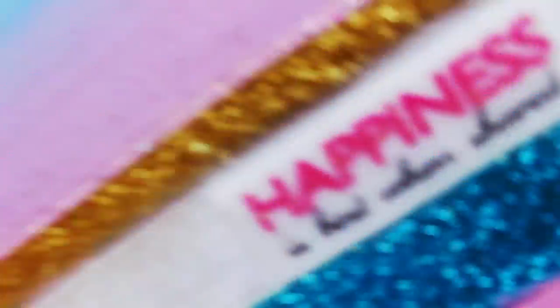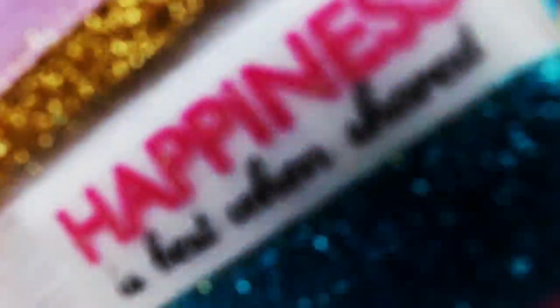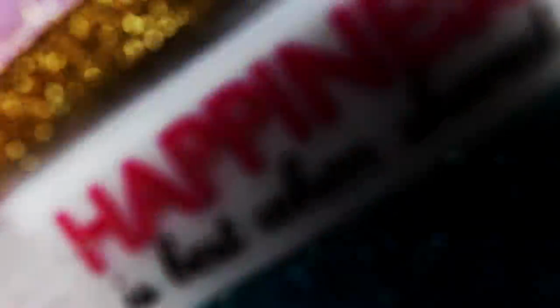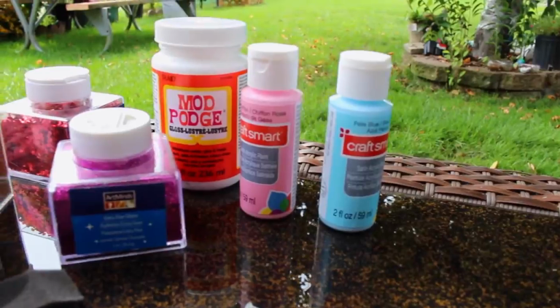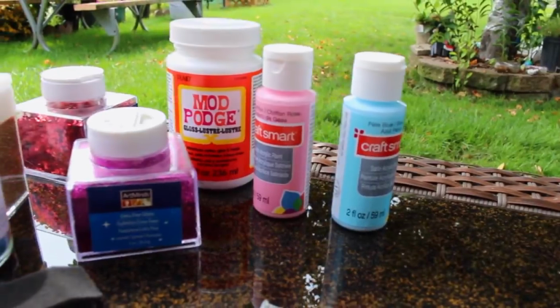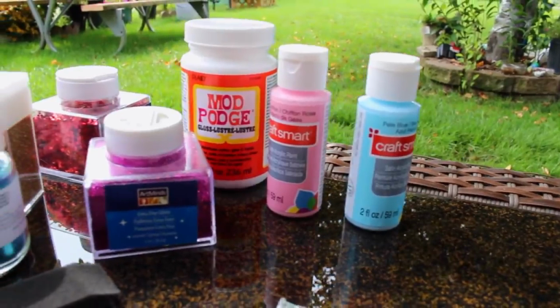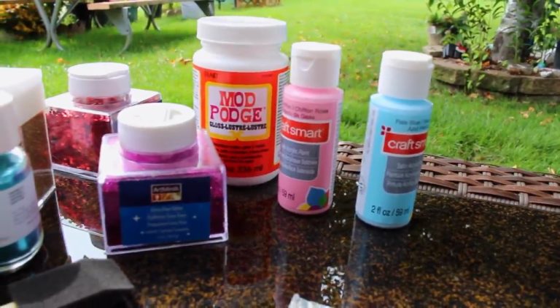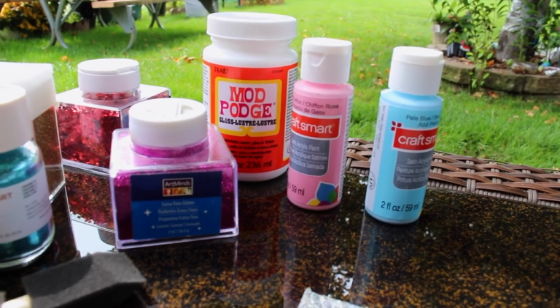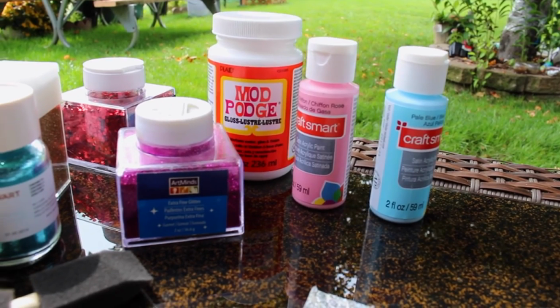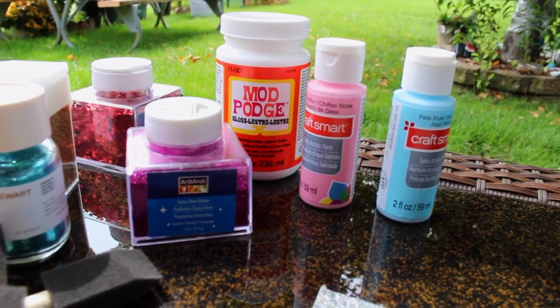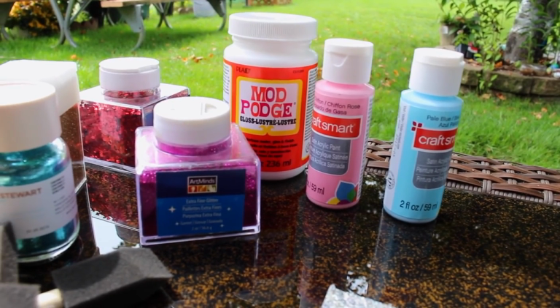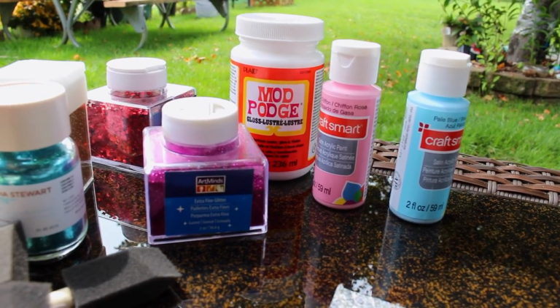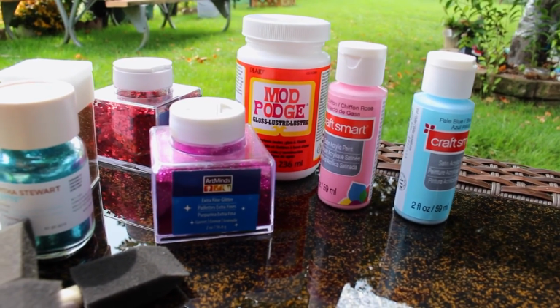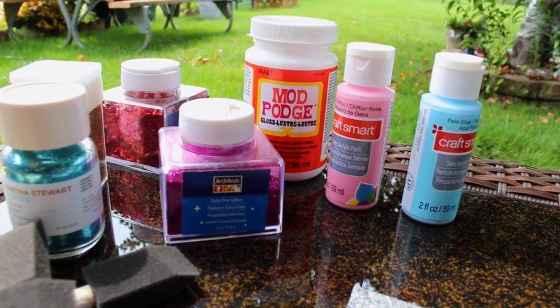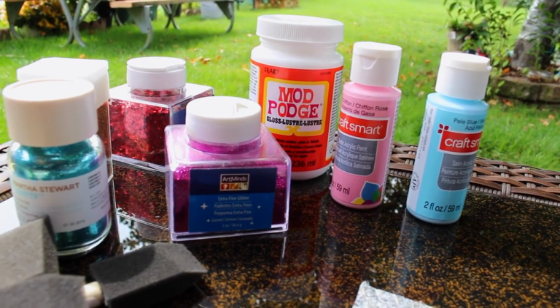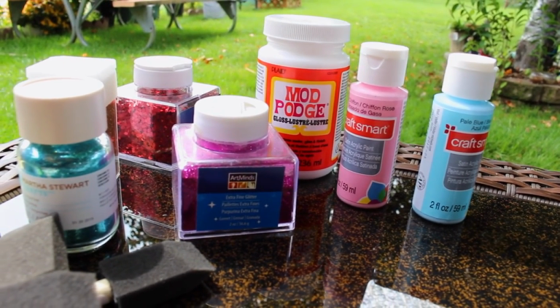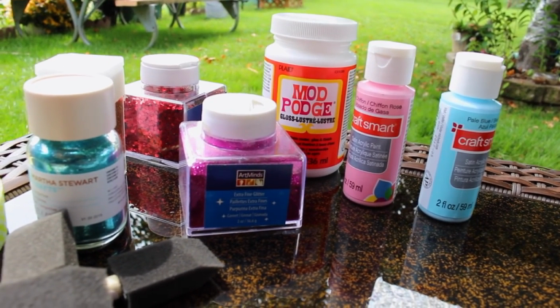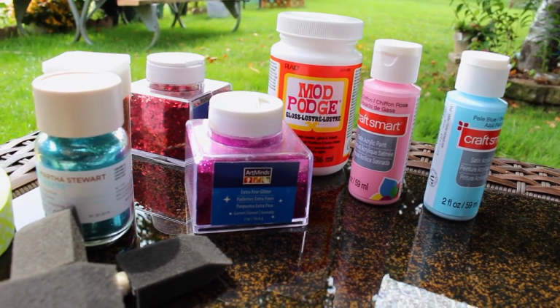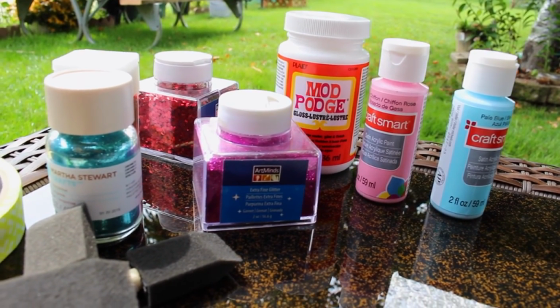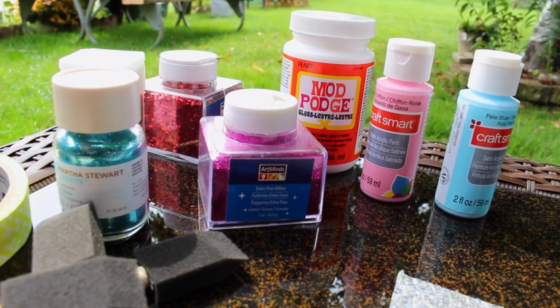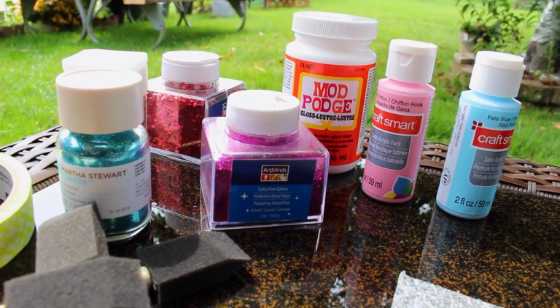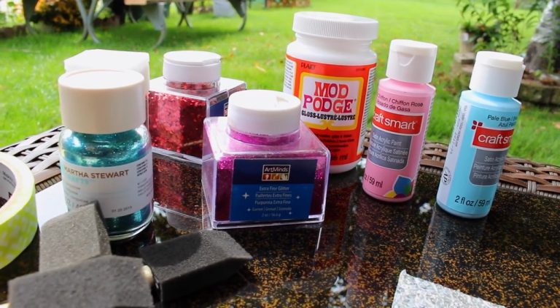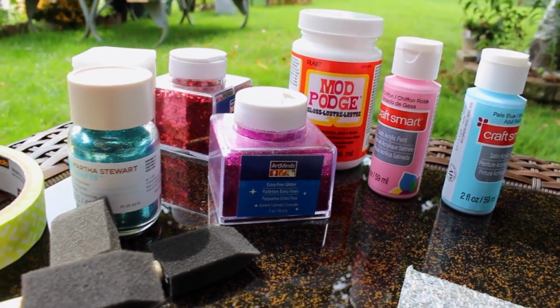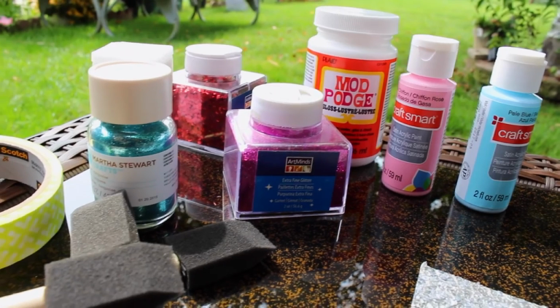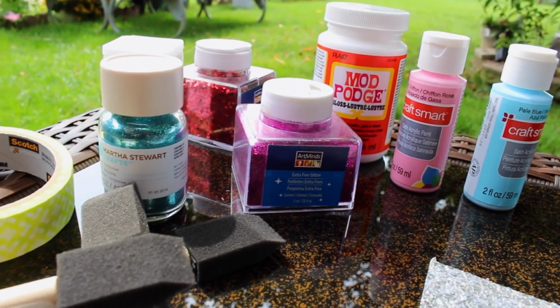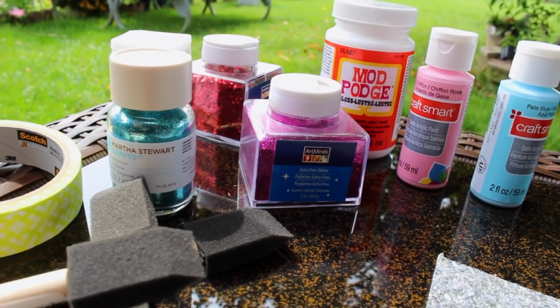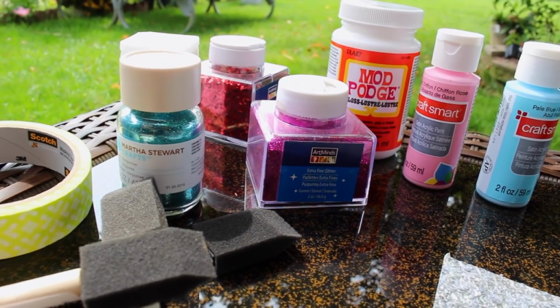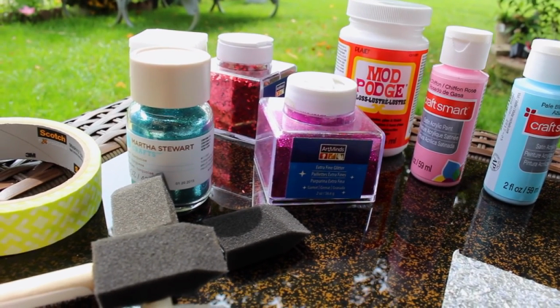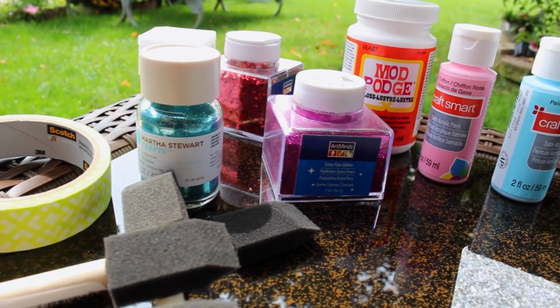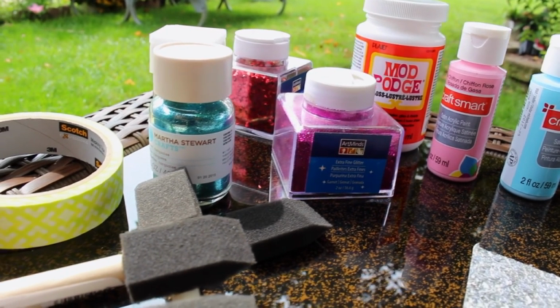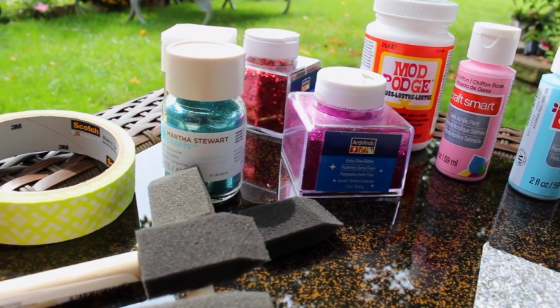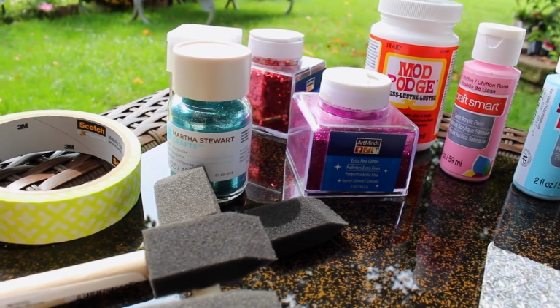Hey guys, so today I want to show you how to customize your own laptop or iPad case like mine. Trust me, they are very simple and easy to do. Here are some of the products you'll be using for today's fun DIY.